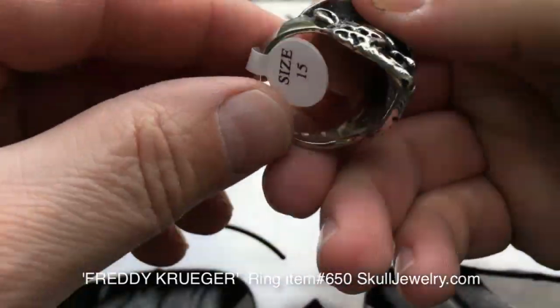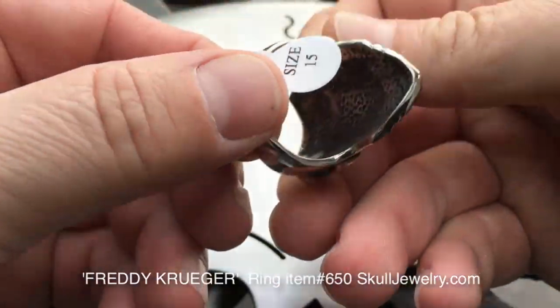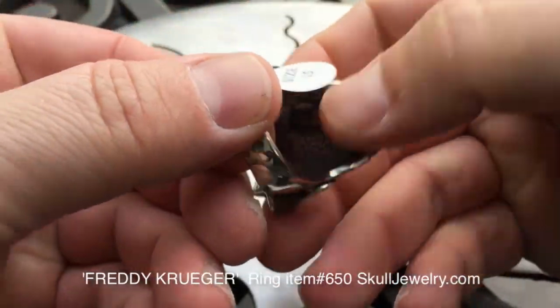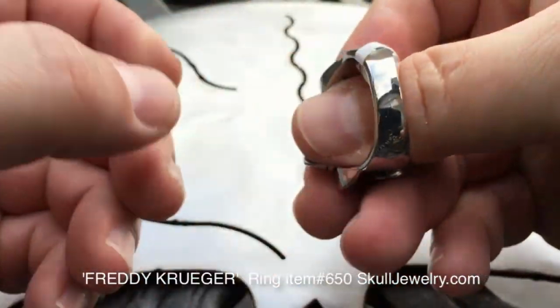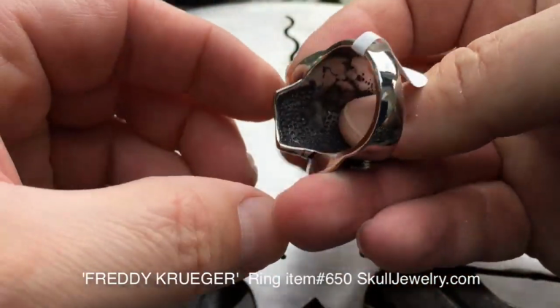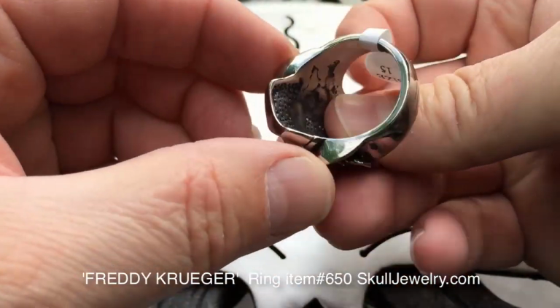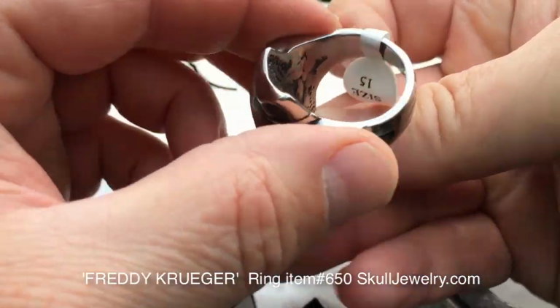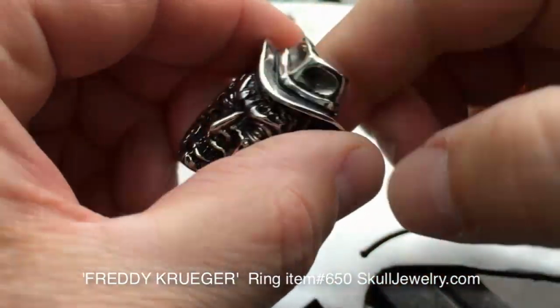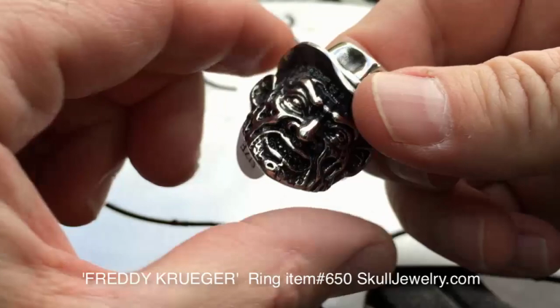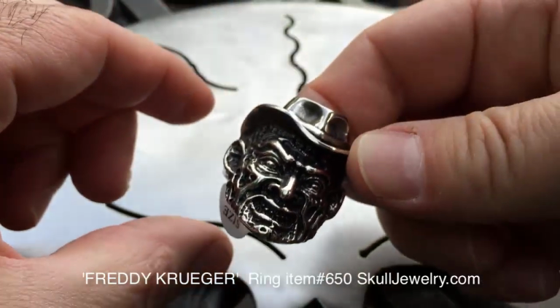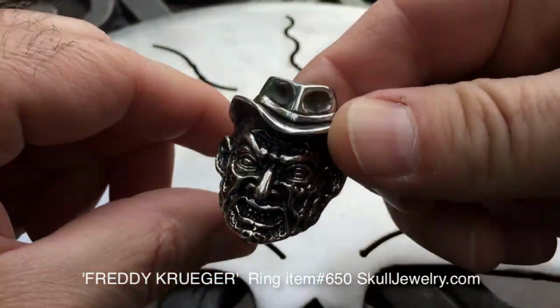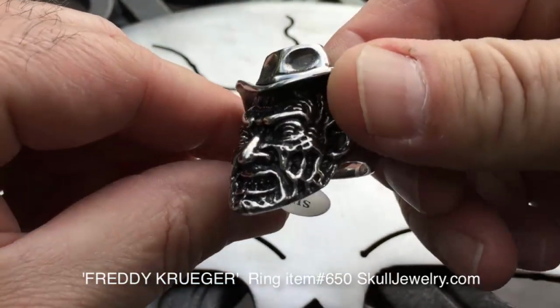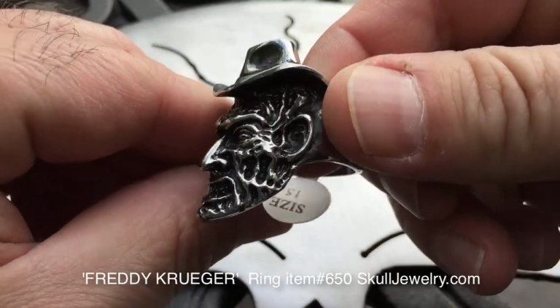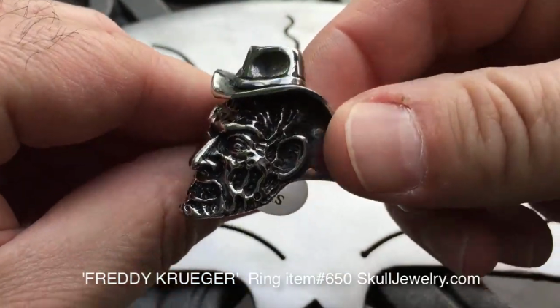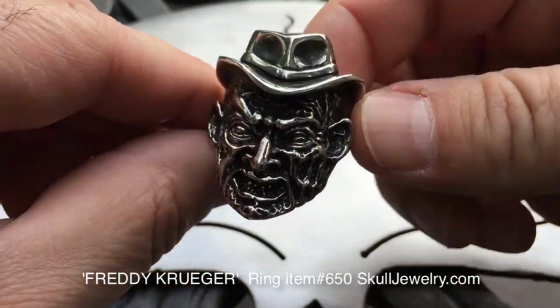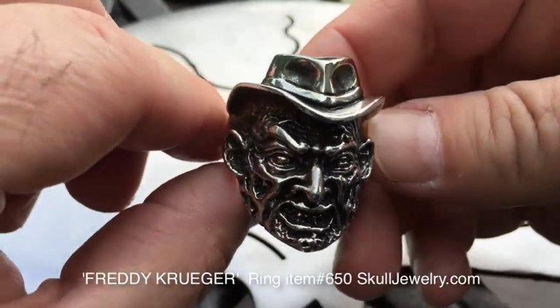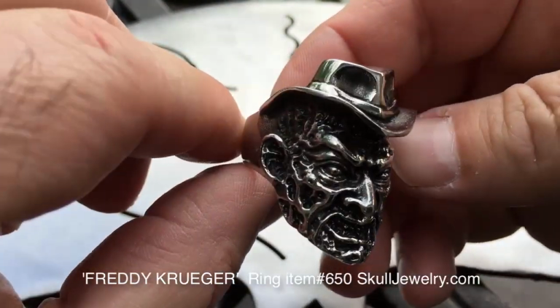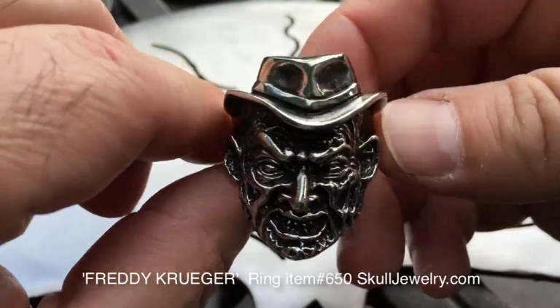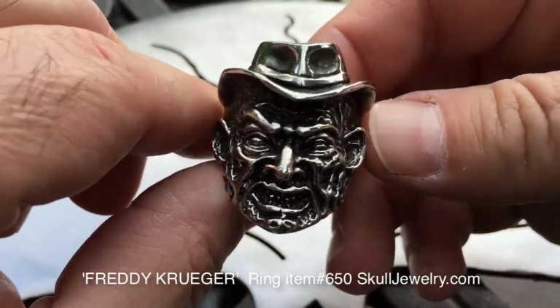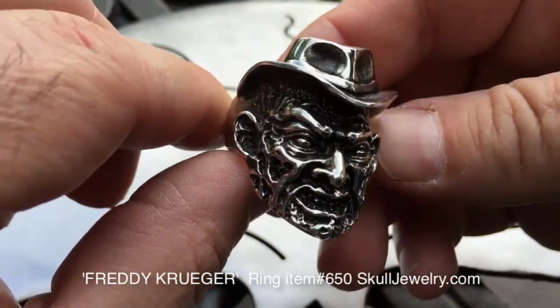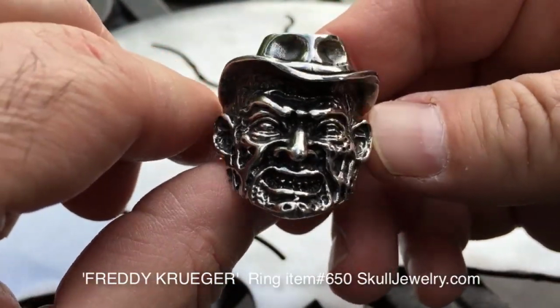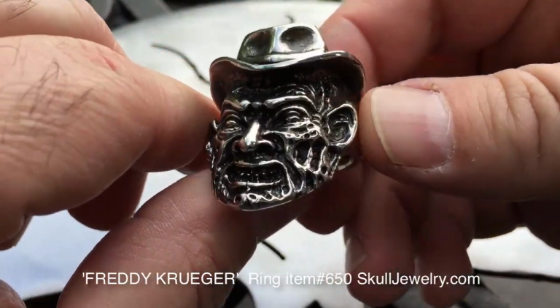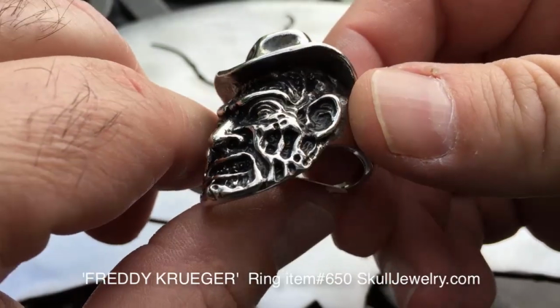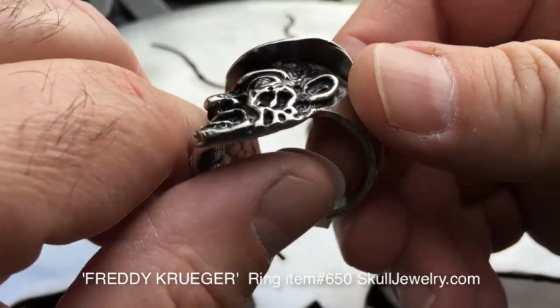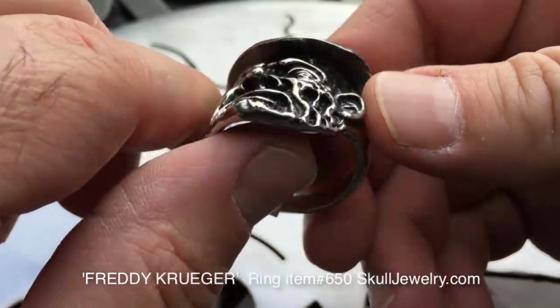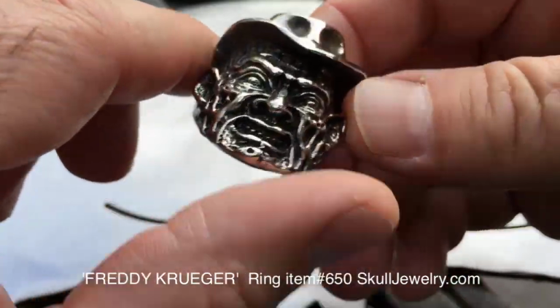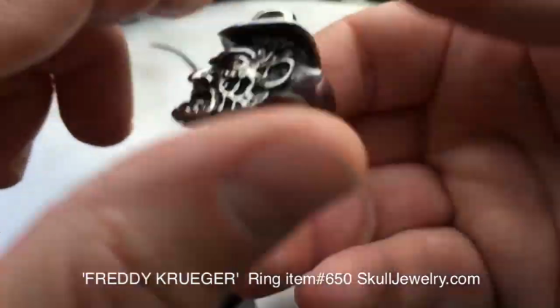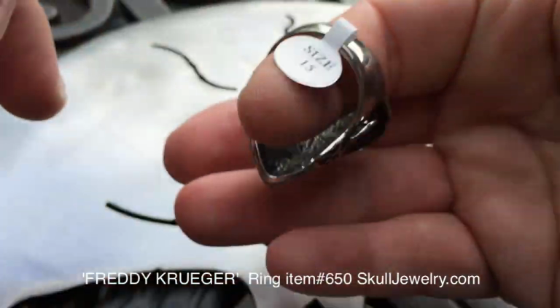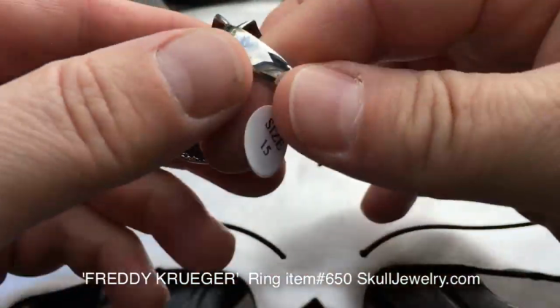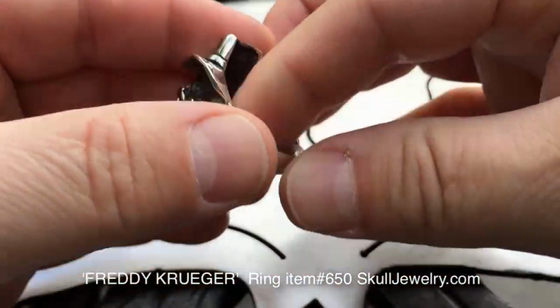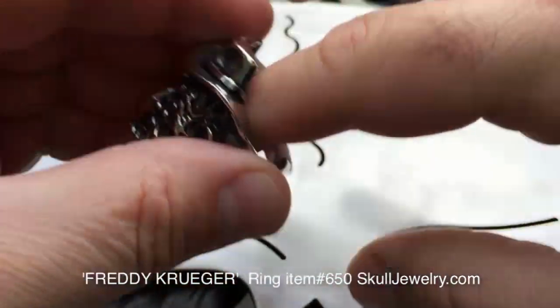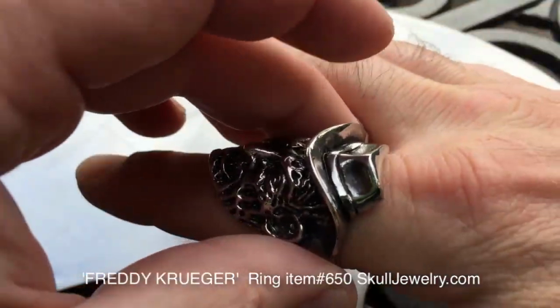Nice big, virtually a solid back. I mean, look at that — with the fedora hat. It has a nice weight to it. This is a size 15.